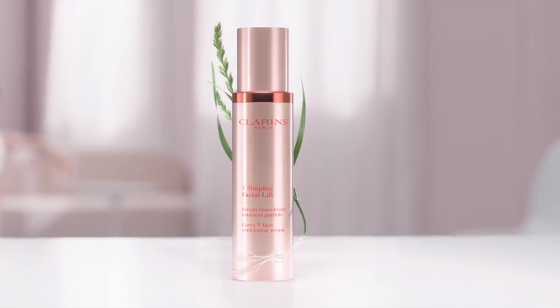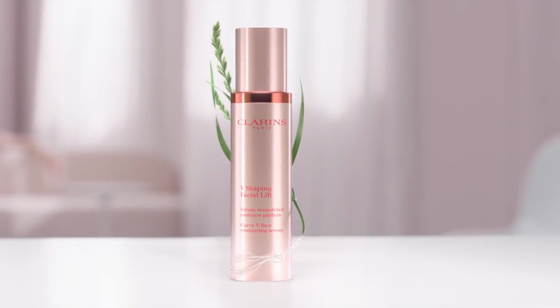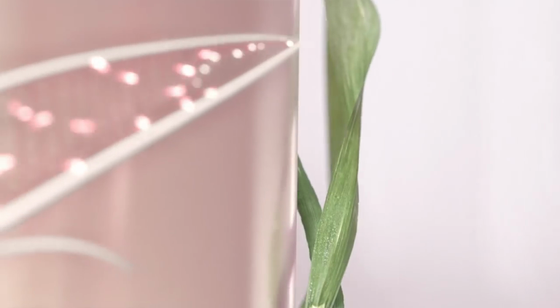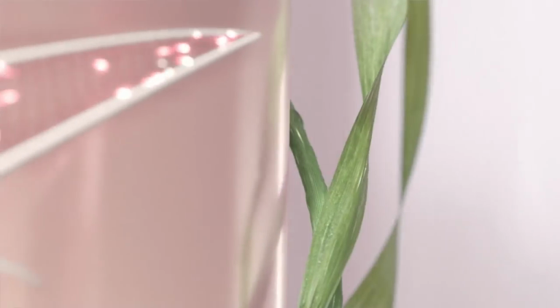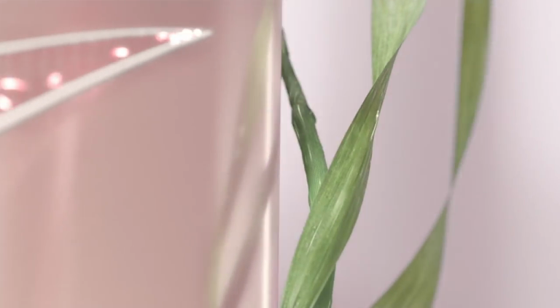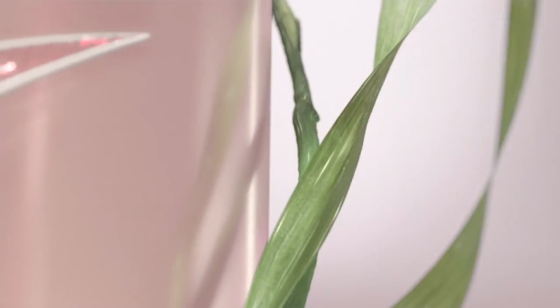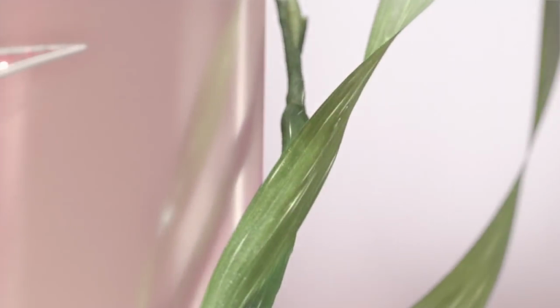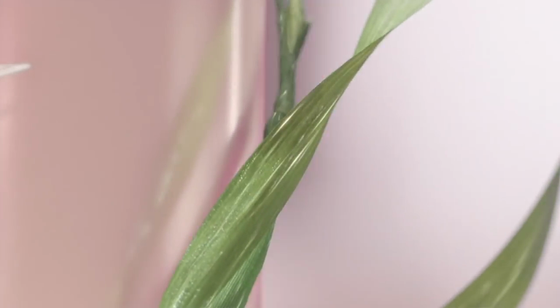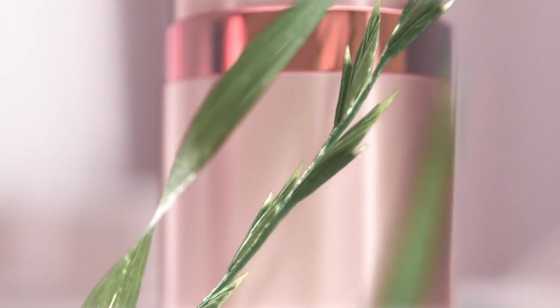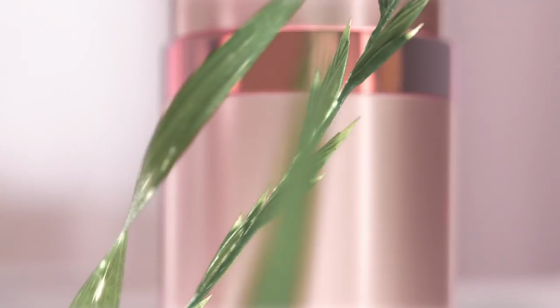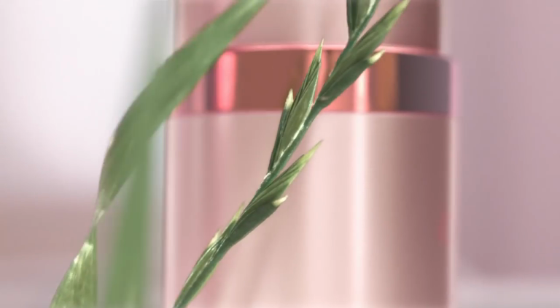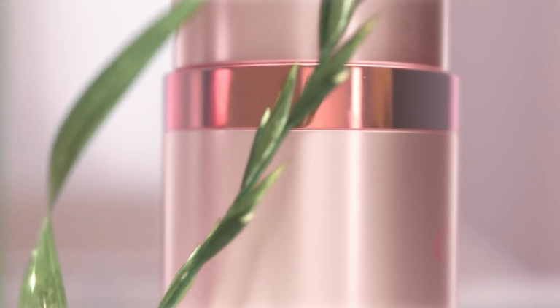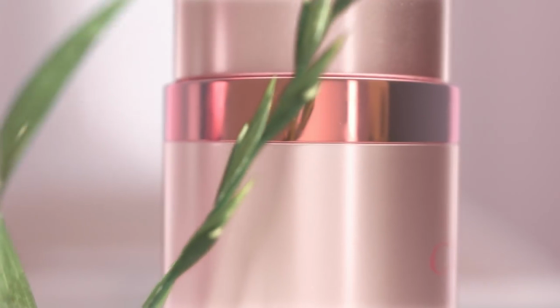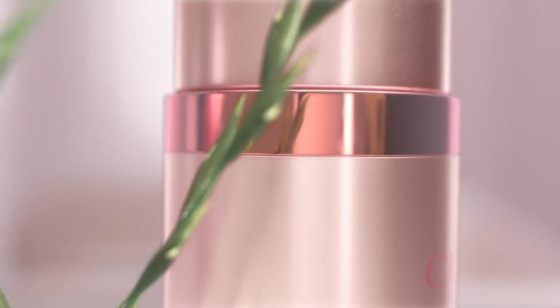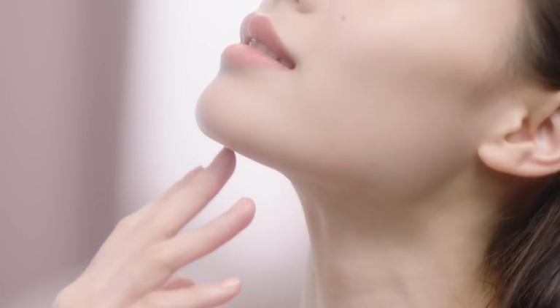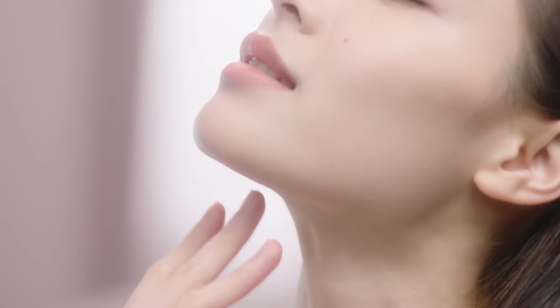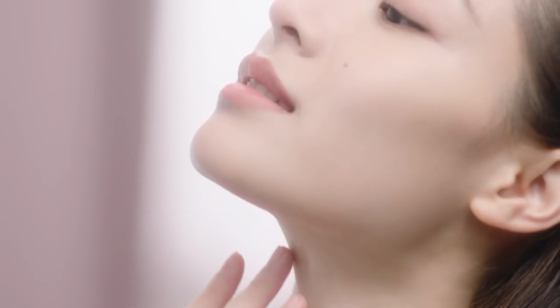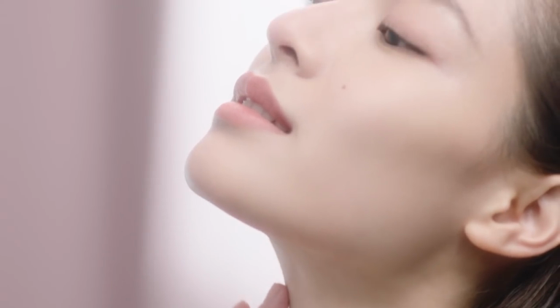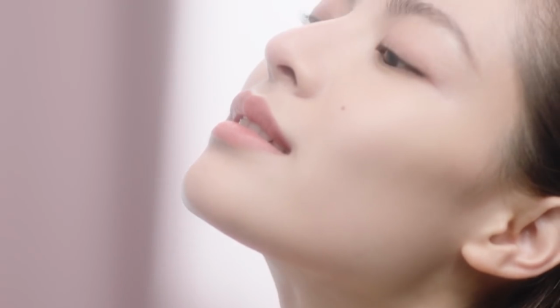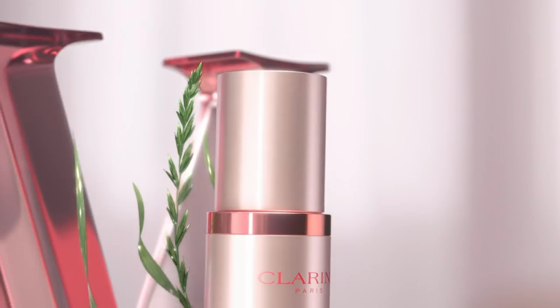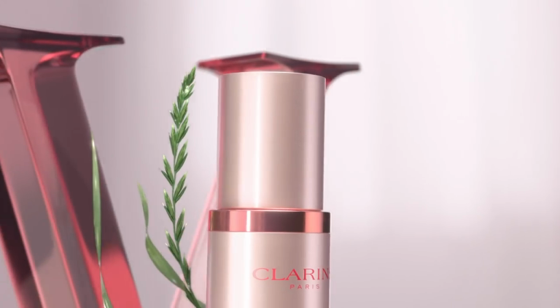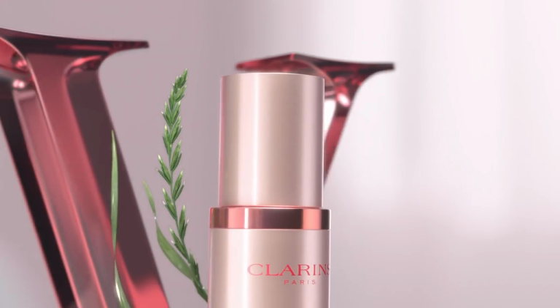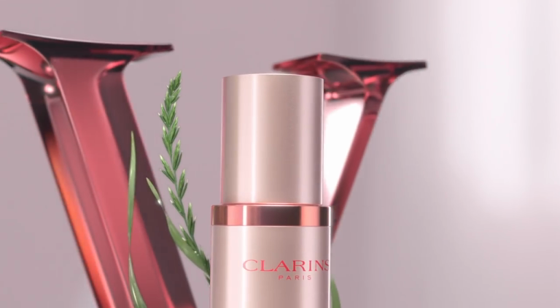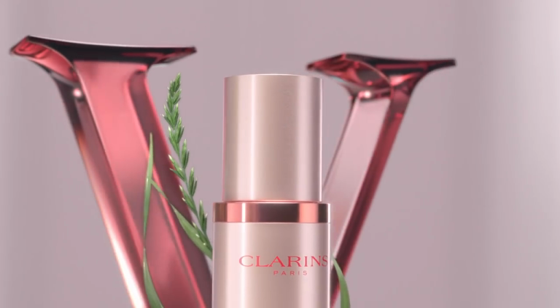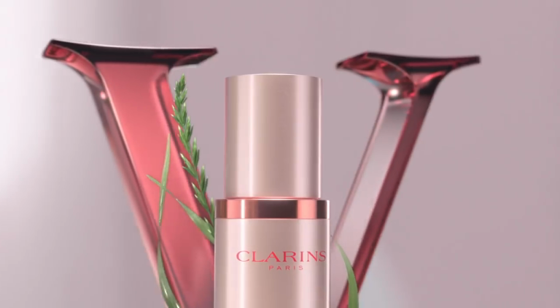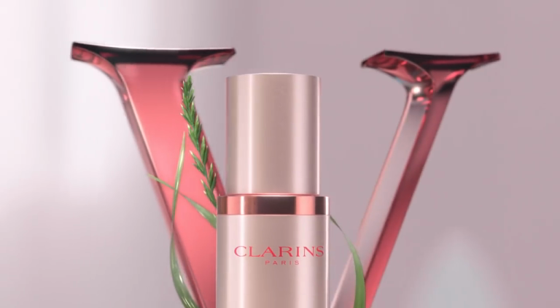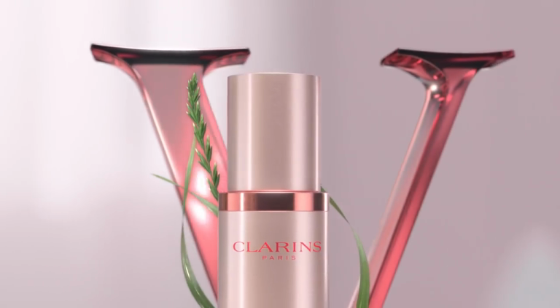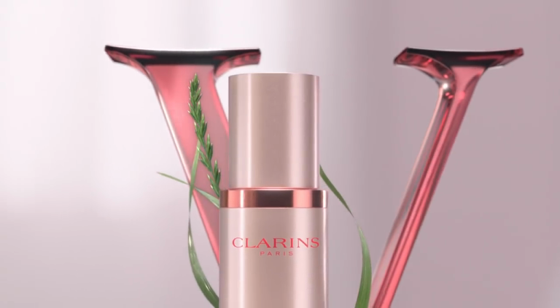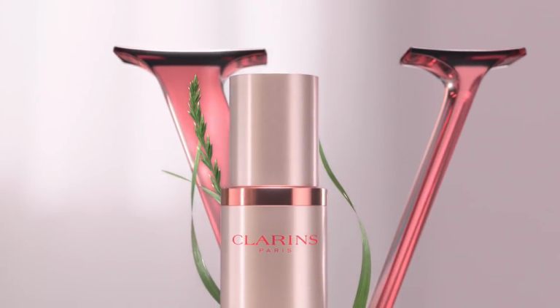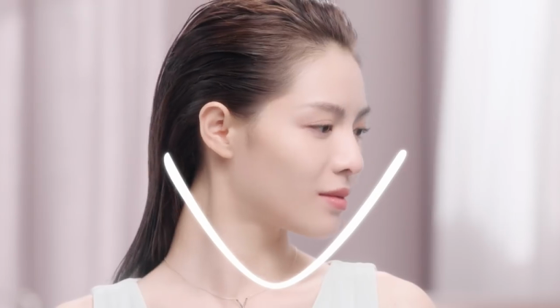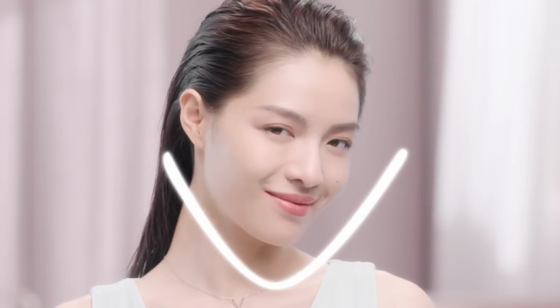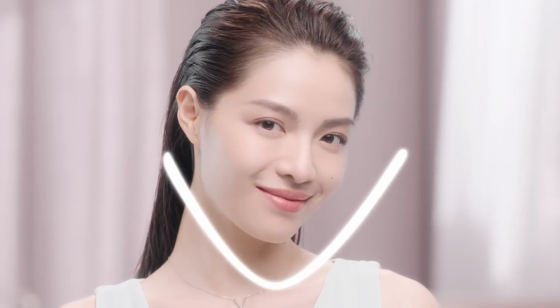AgroPyron provides strong grip and support that helps to re-tense your face's supportive matrix. Reveal your own V-shape naturally.